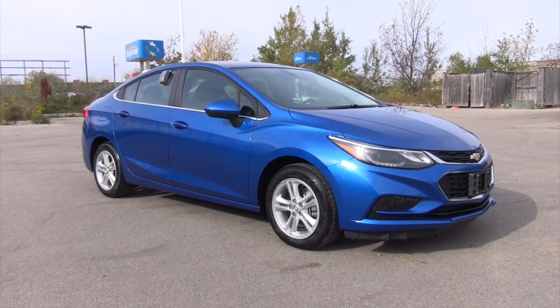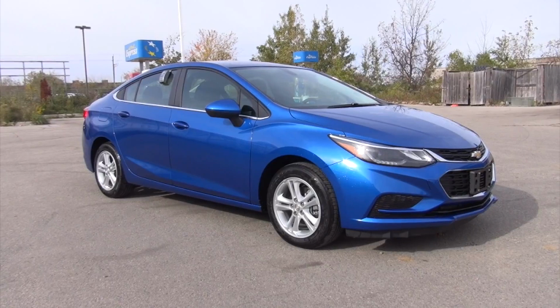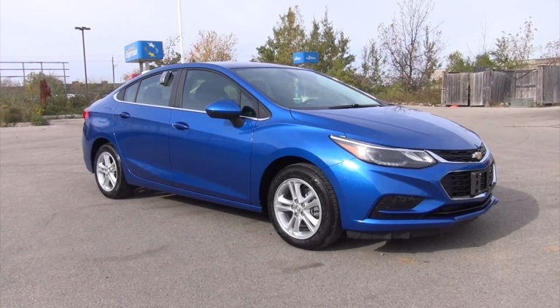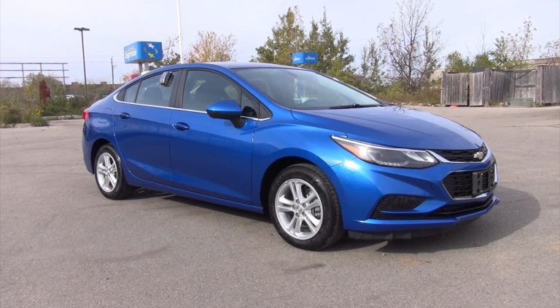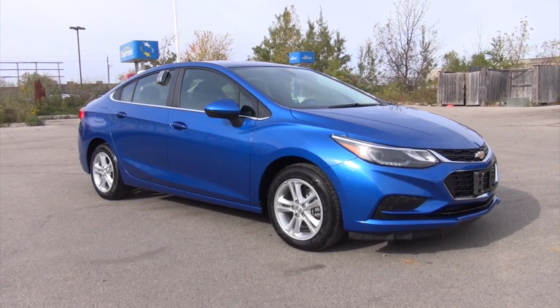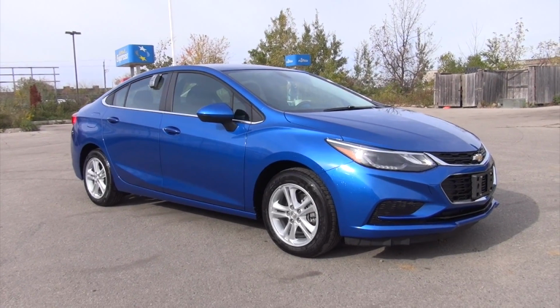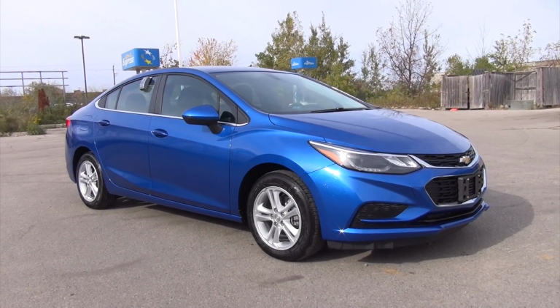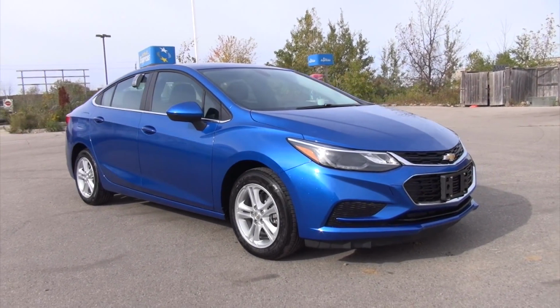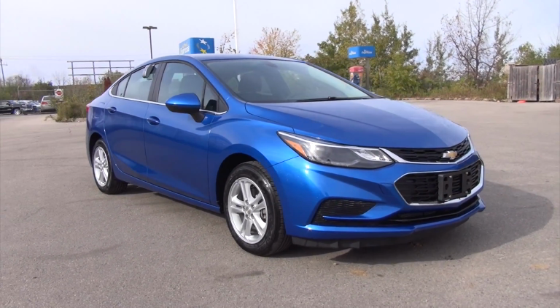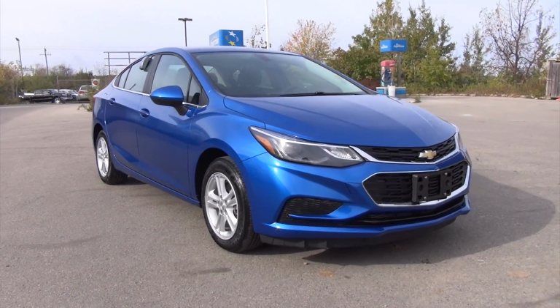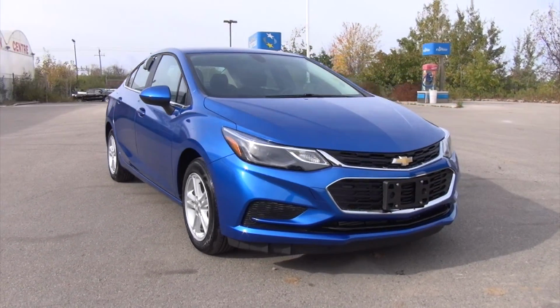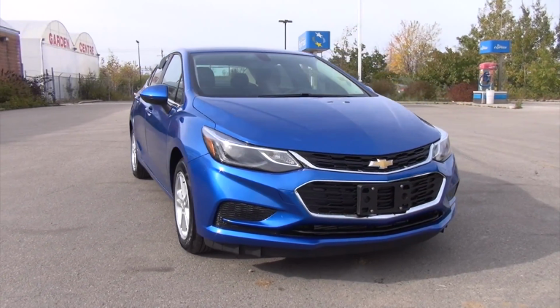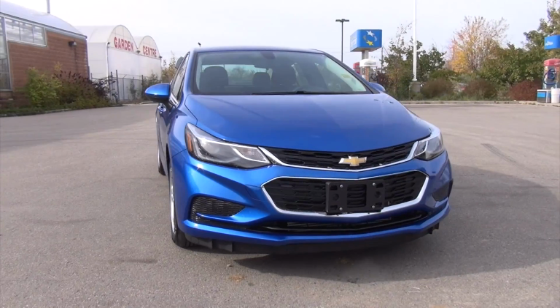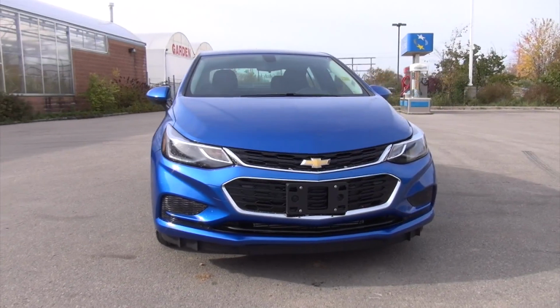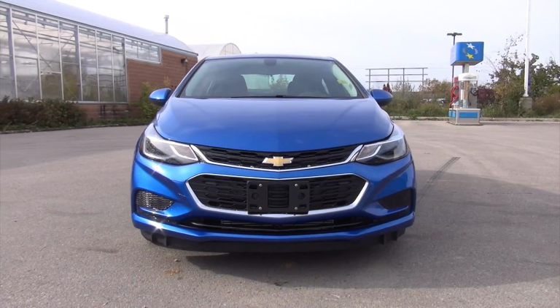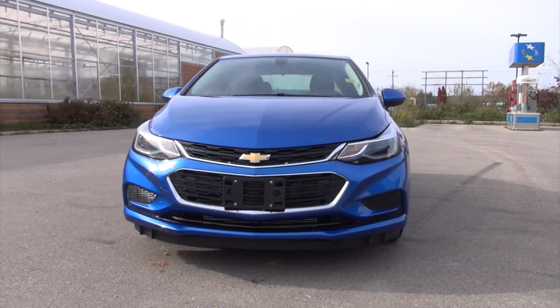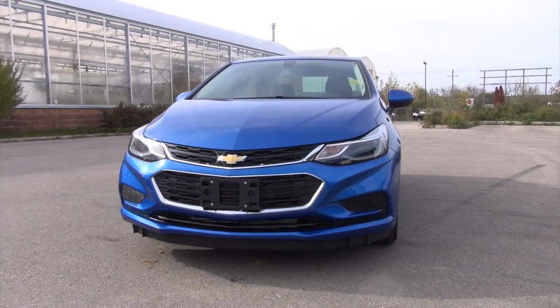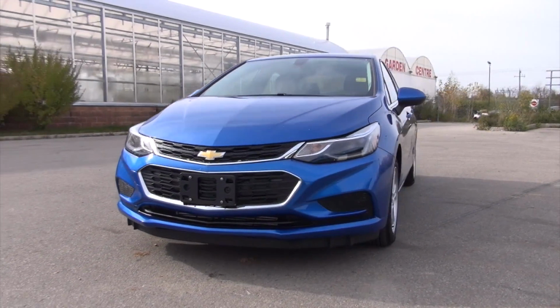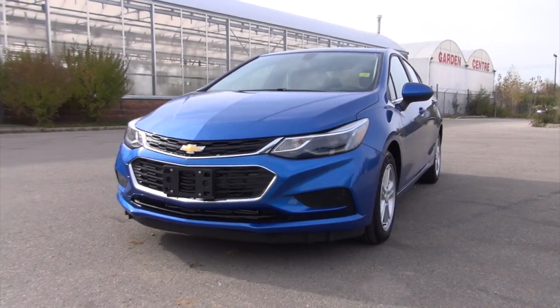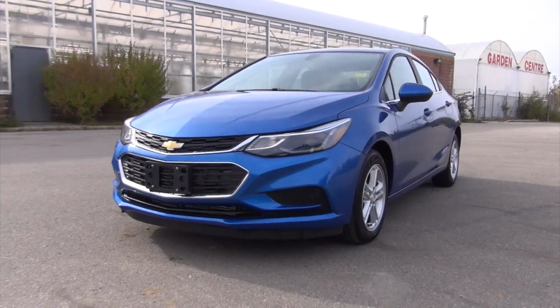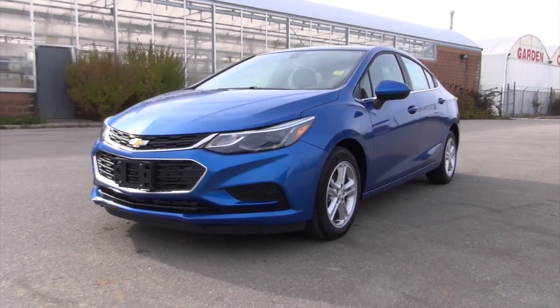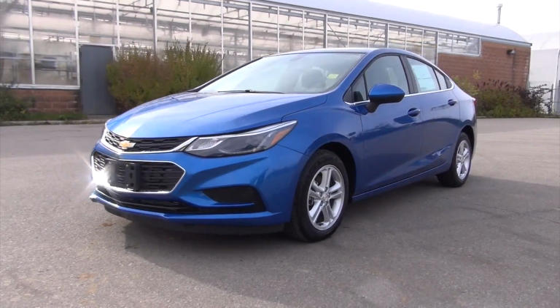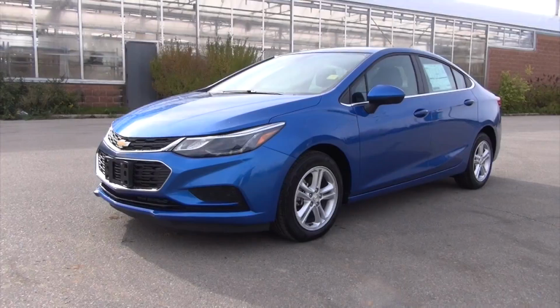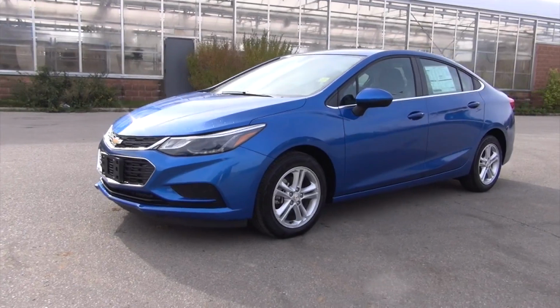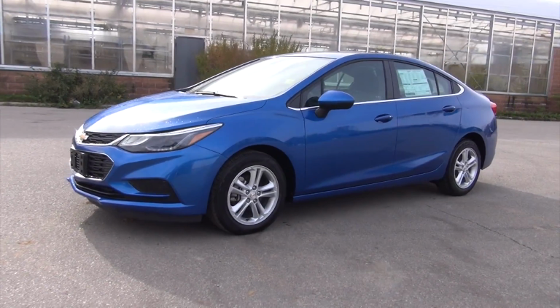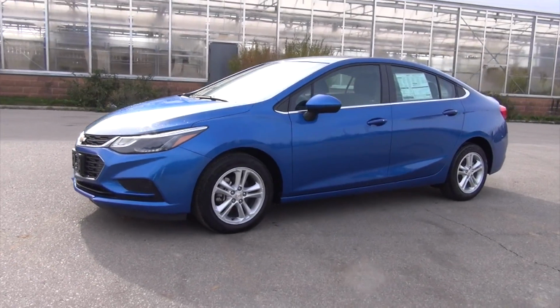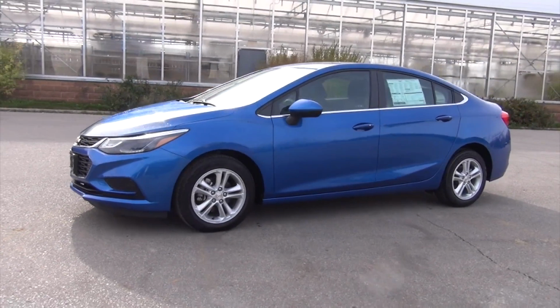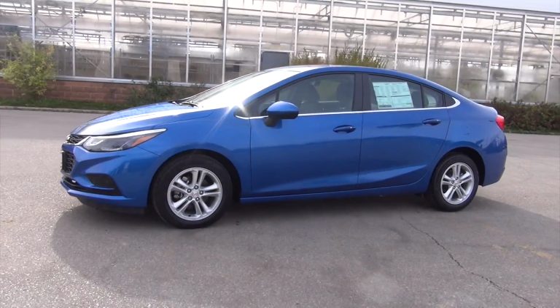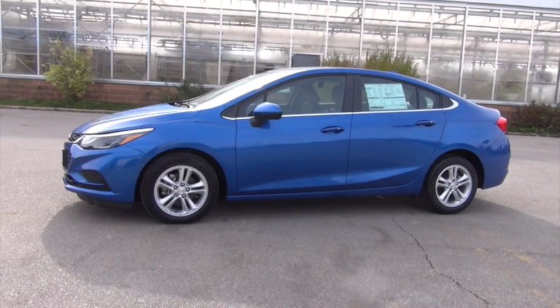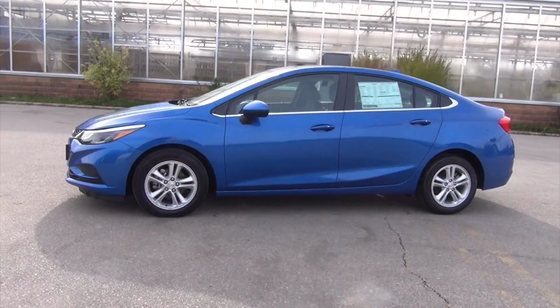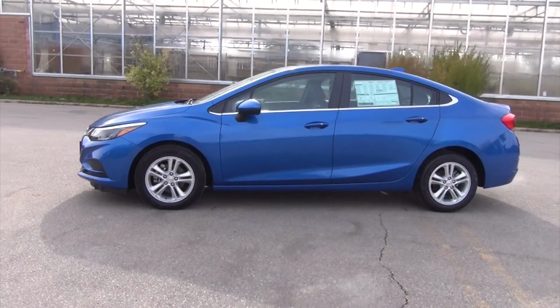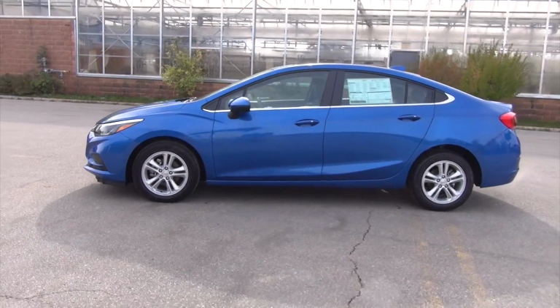Hi there, Andy B here from Bennett GM. Today I'm just showing off the all-new 2017 Cruze LT. This is the middle model you can get, and it comes with a ton of great exterior and interior features. That's what this video will be doing — just showing those off quickly, giving you the general idea of the layout and design of this fantastic sedan.